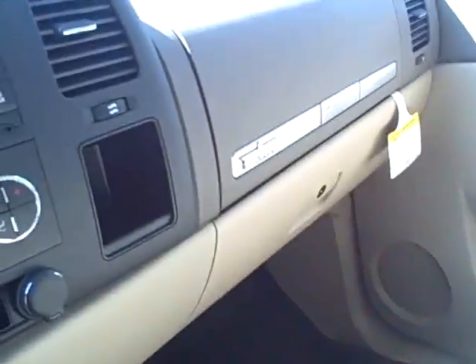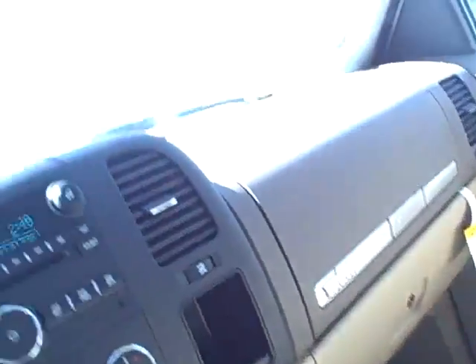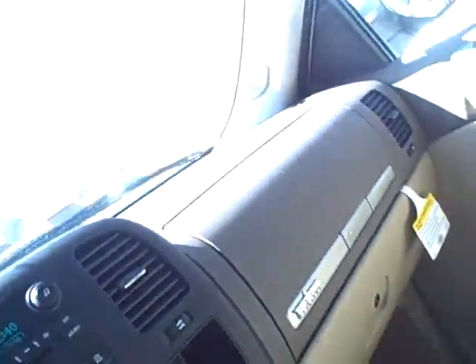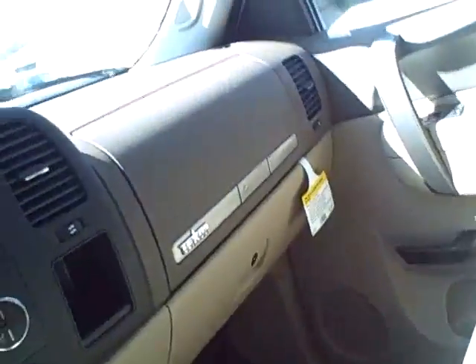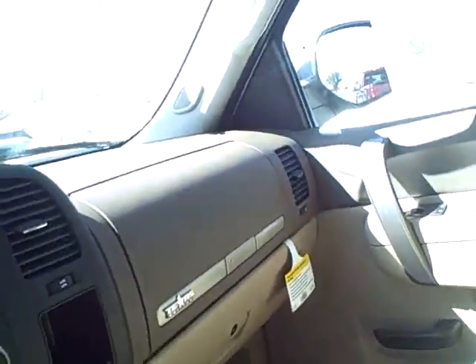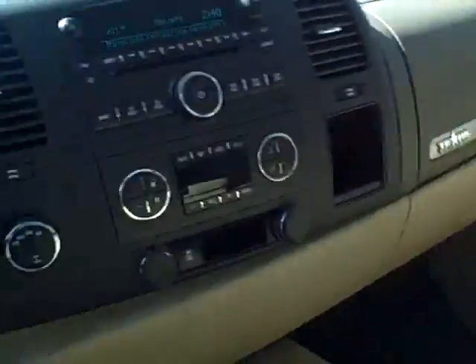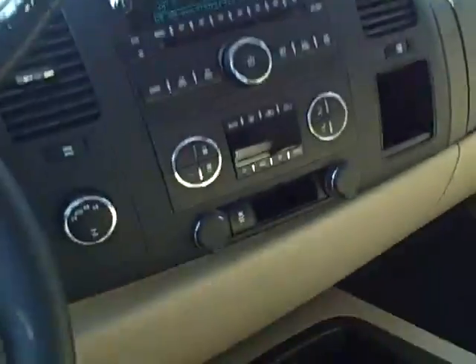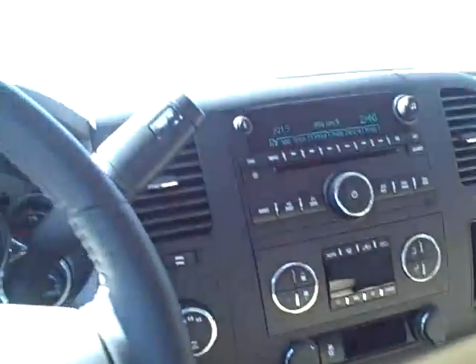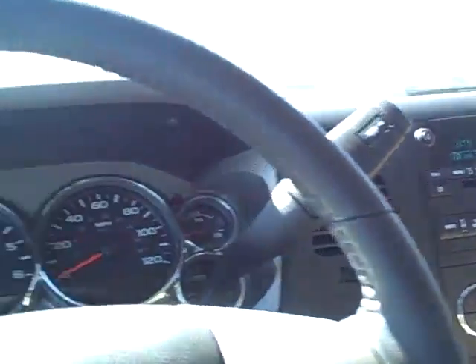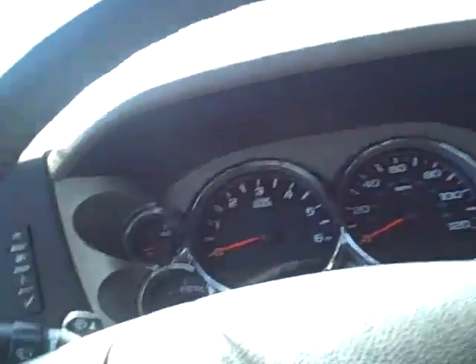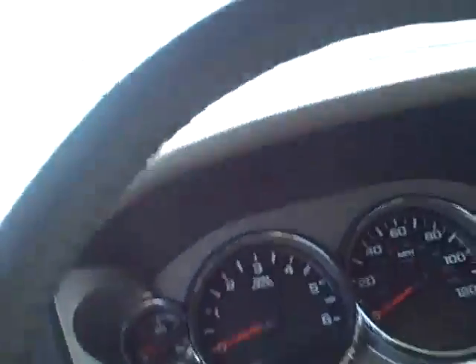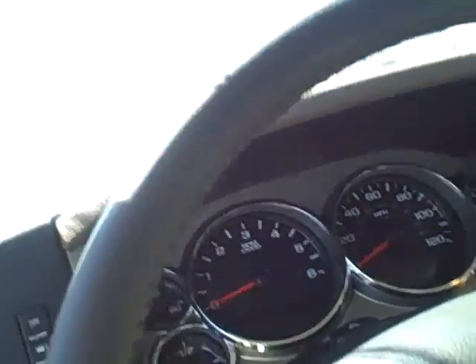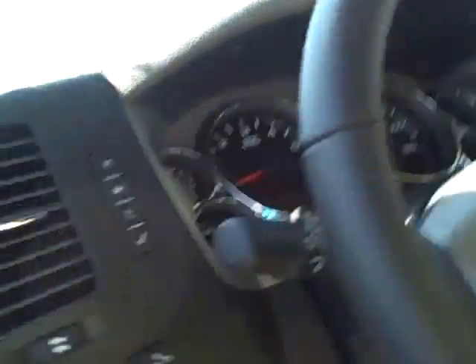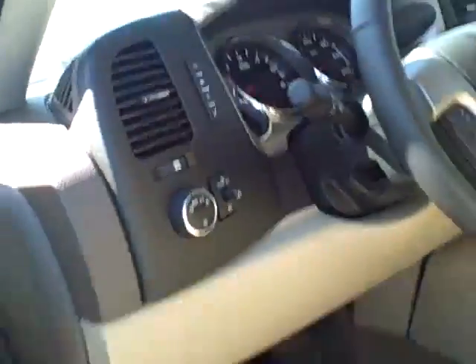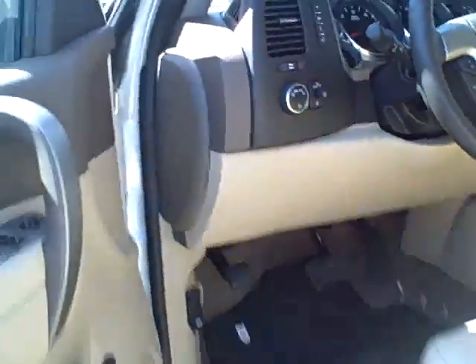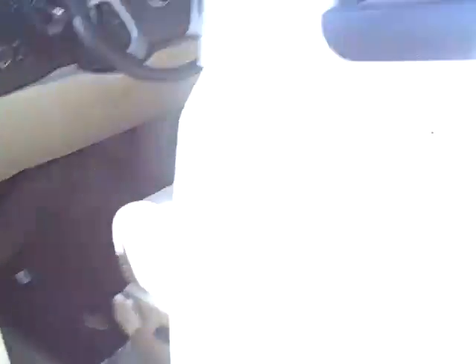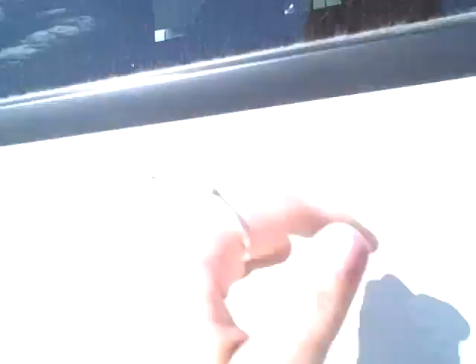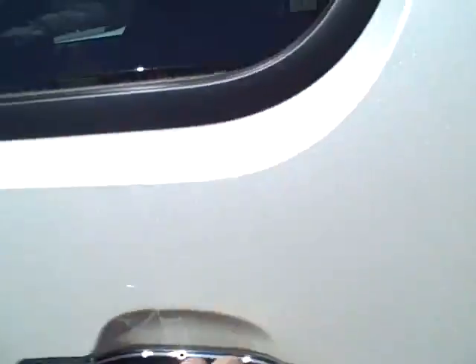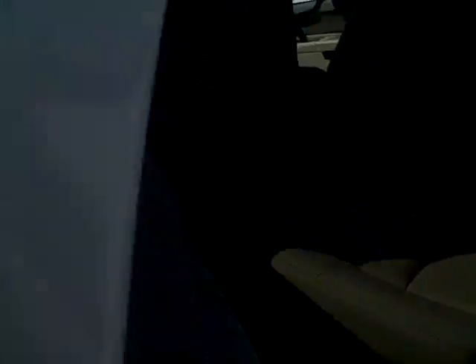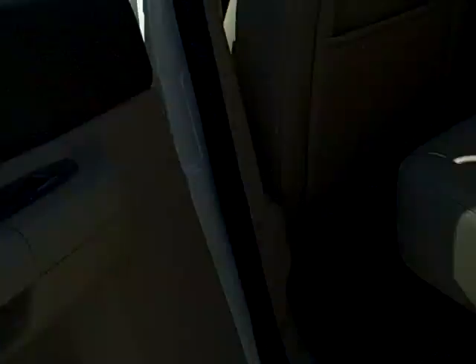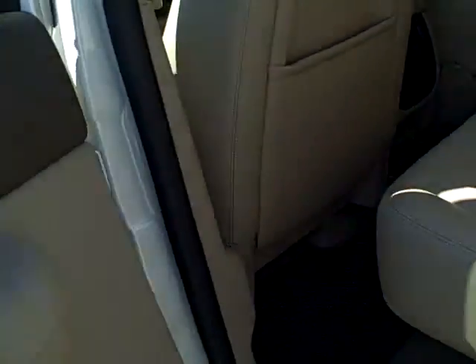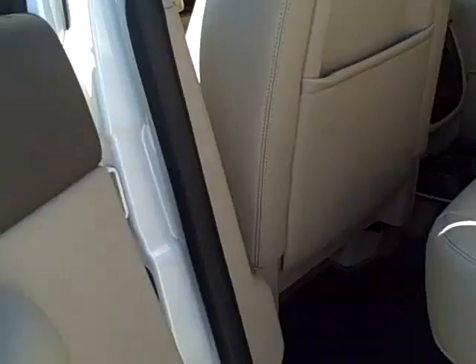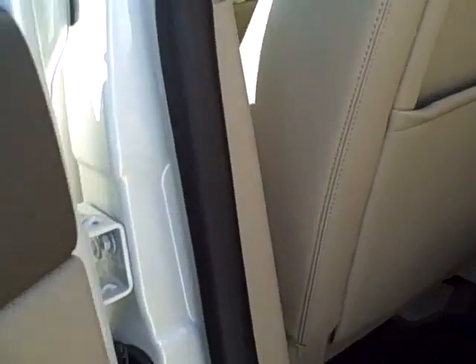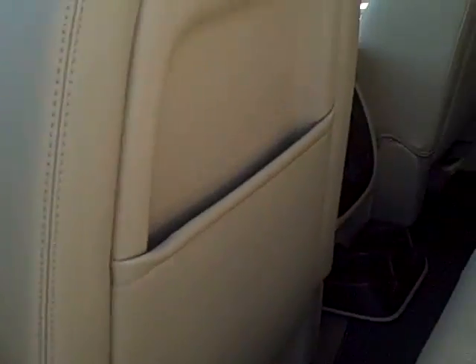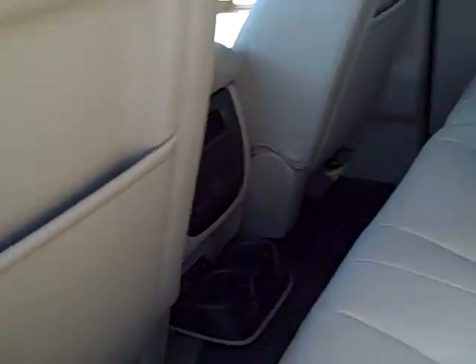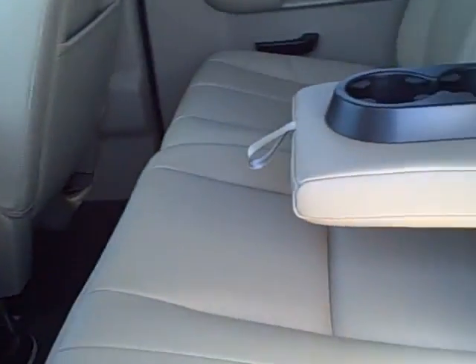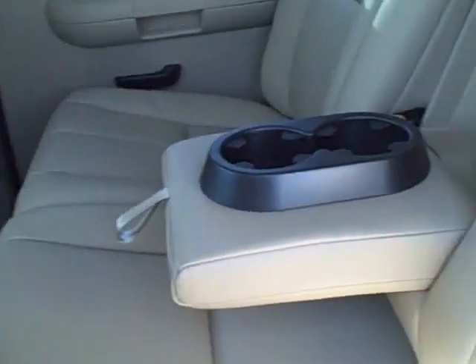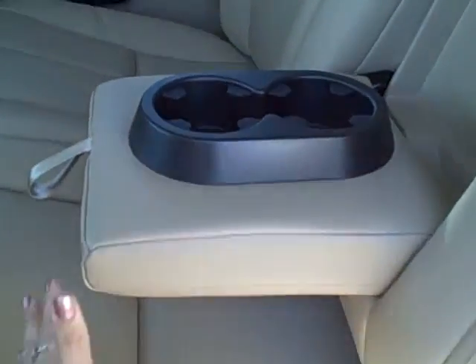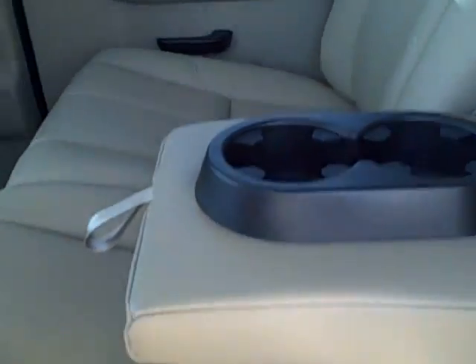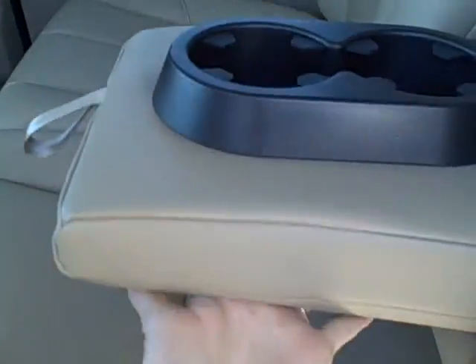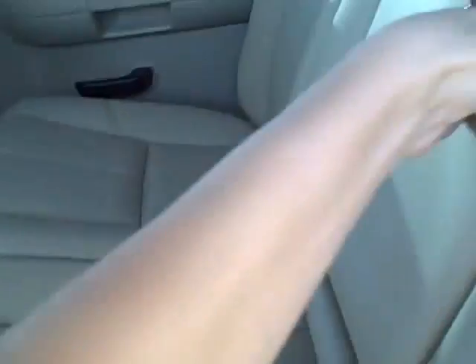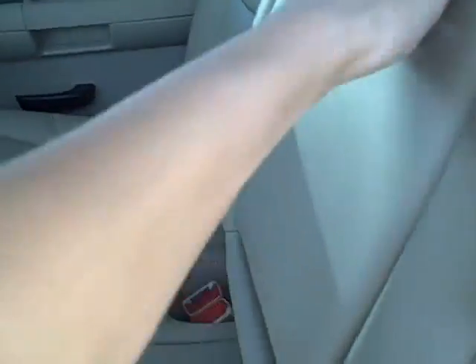Taking another look at the back seat — it does have good legroom for passengers, and the seat has inside cup holders.